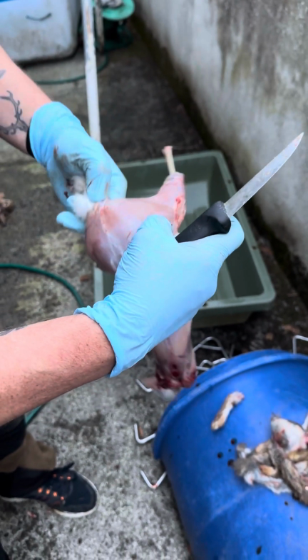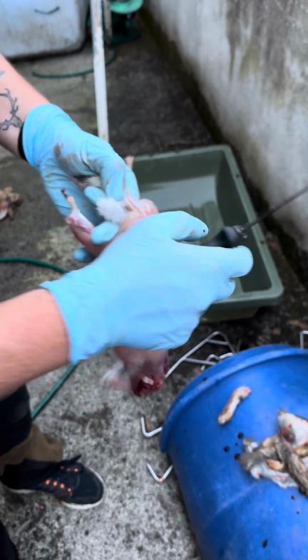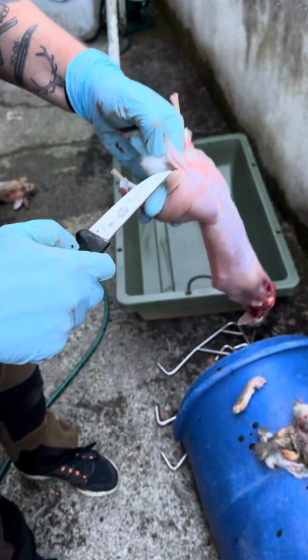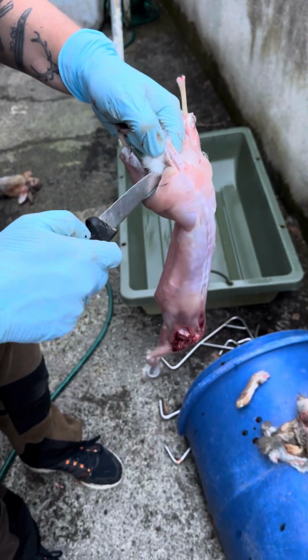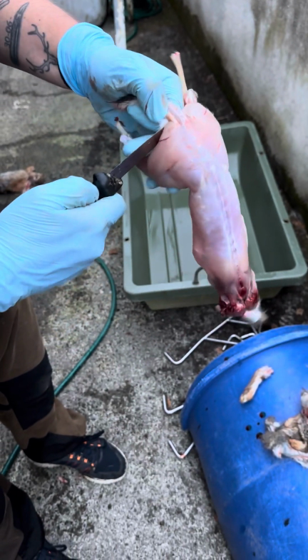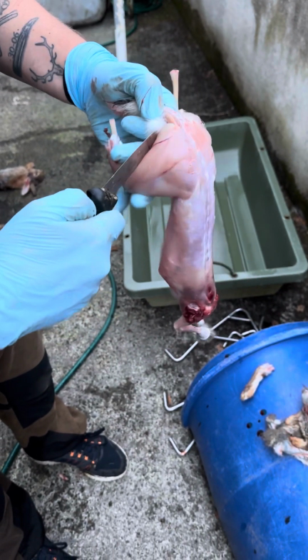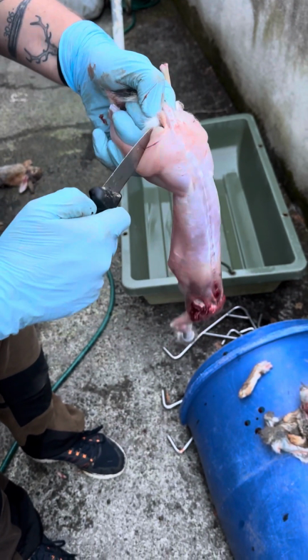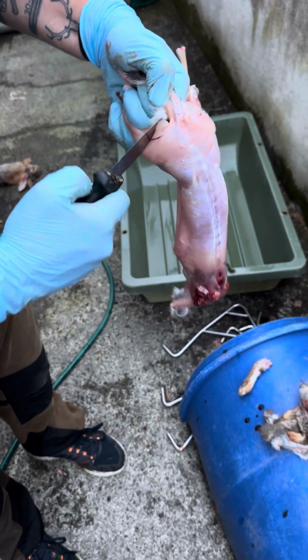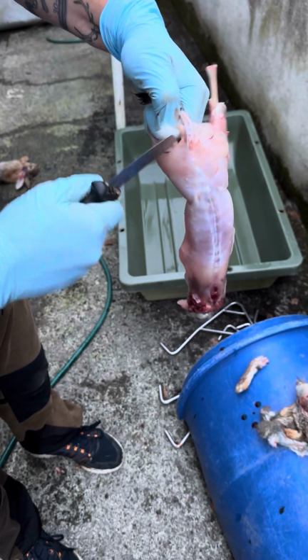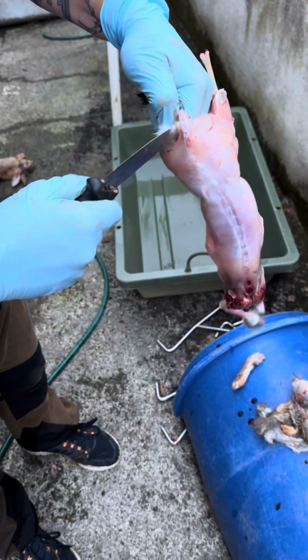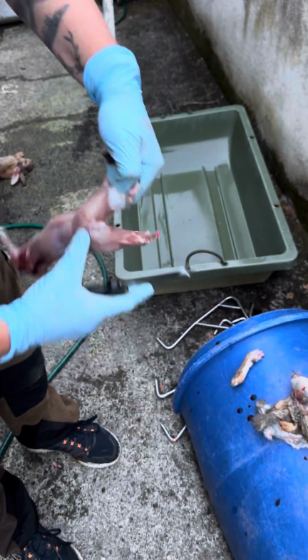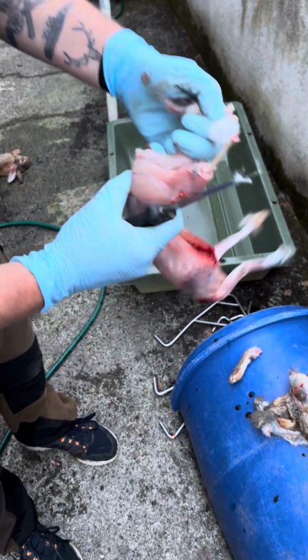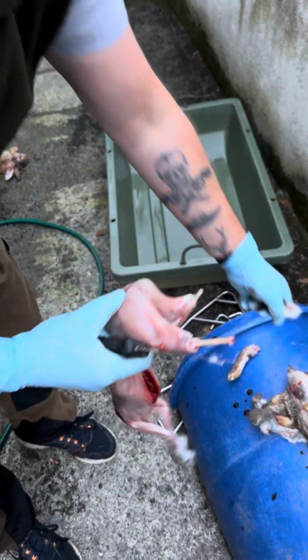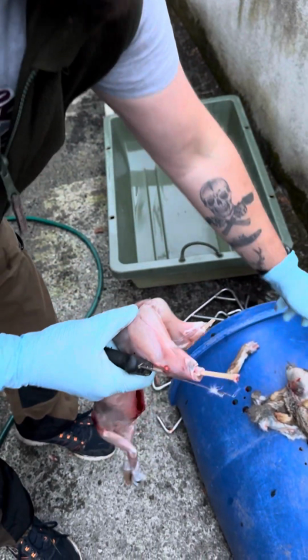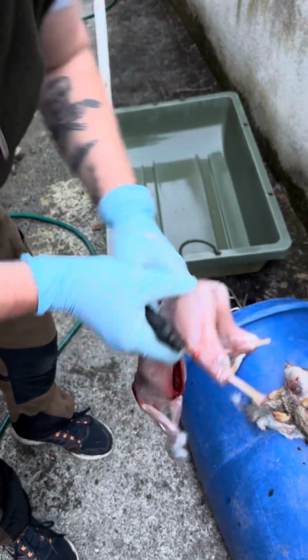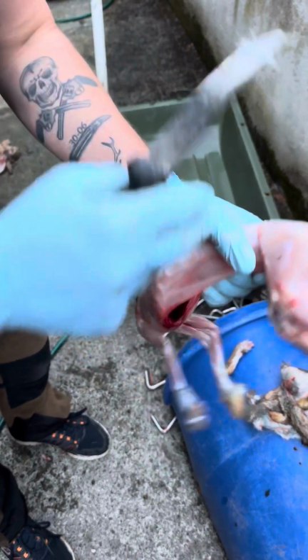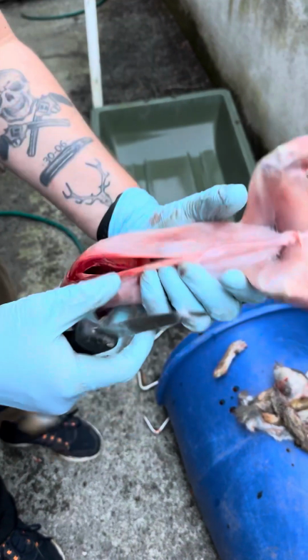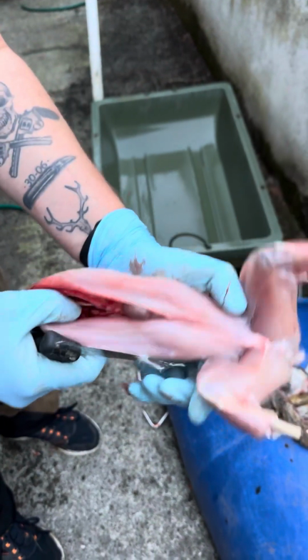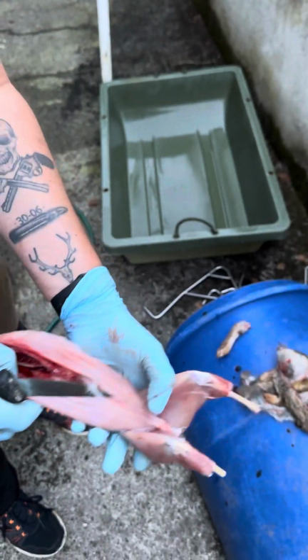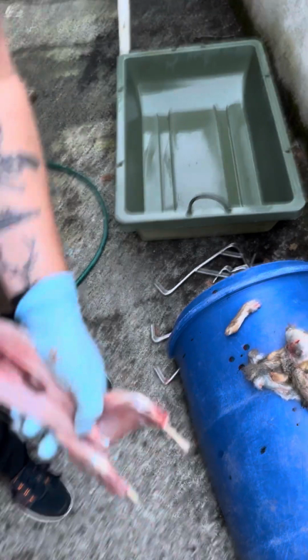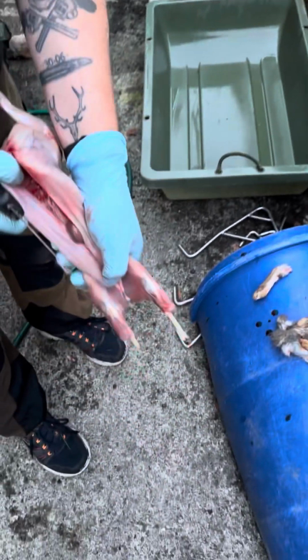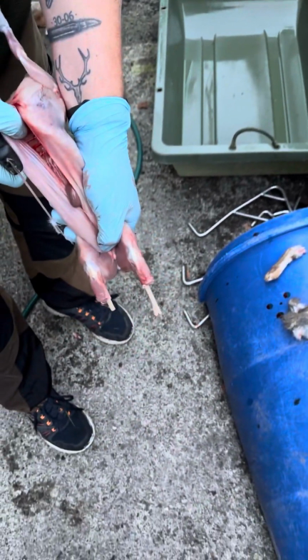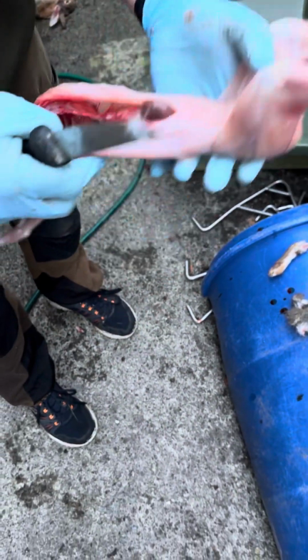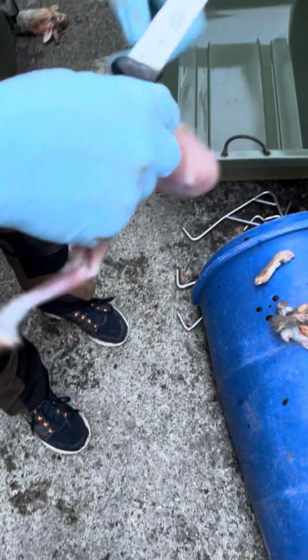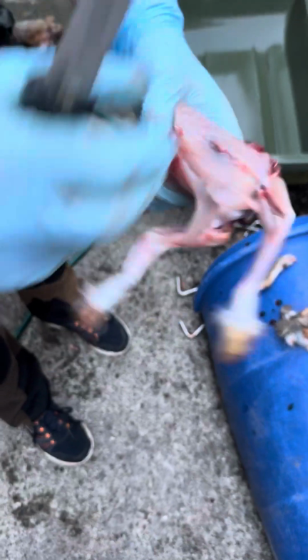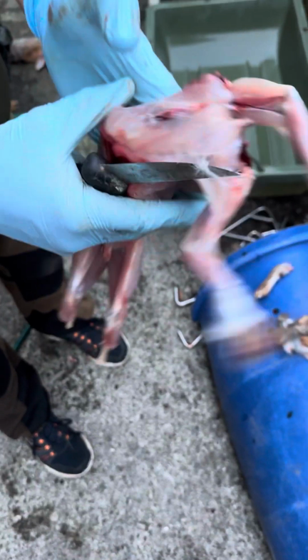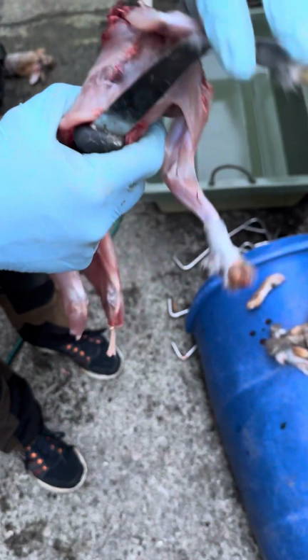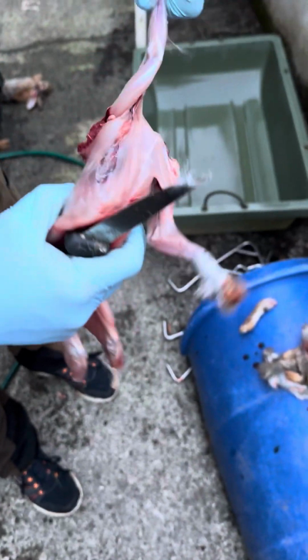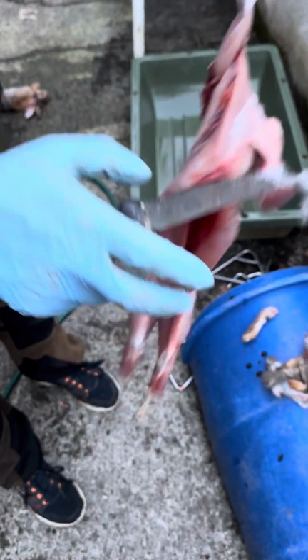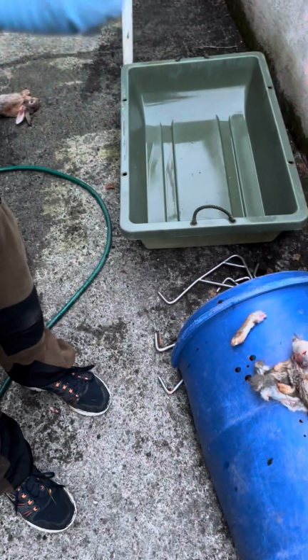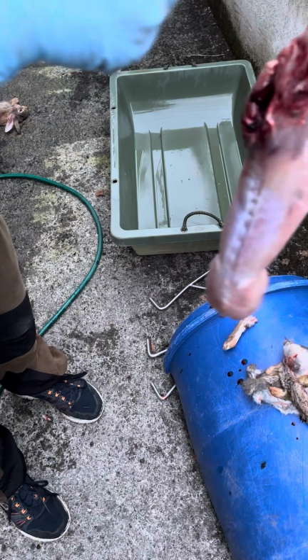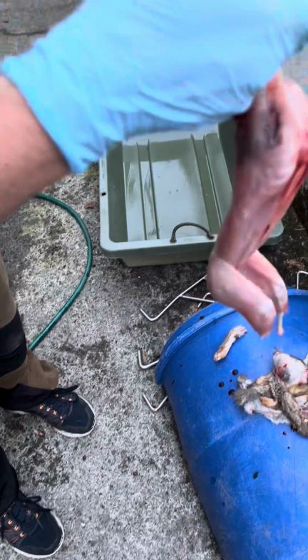Just make sure you don't drop your rabbit on the ground. If you like, you can even press in there just in case there's any urine in there, and then come back up one notch there.